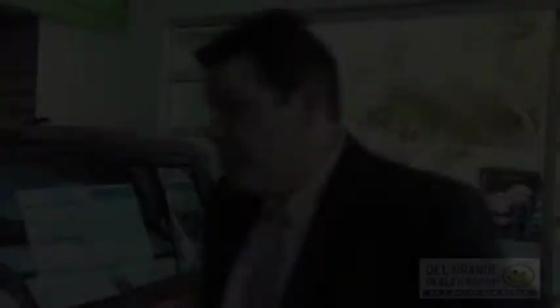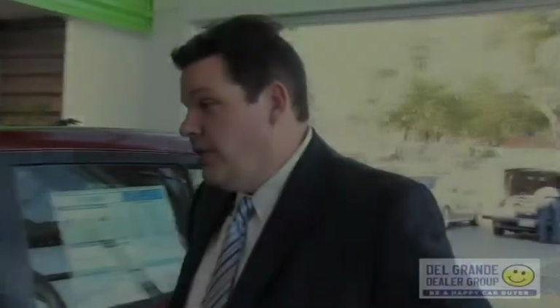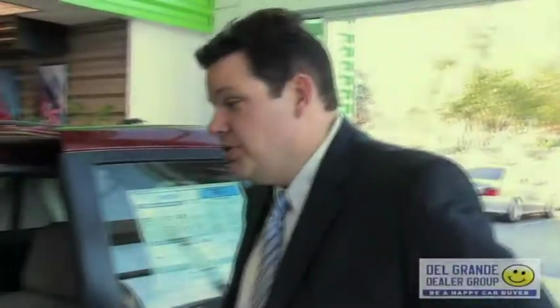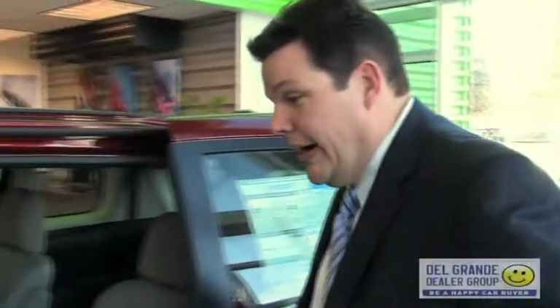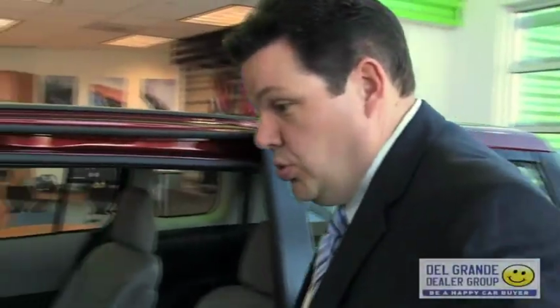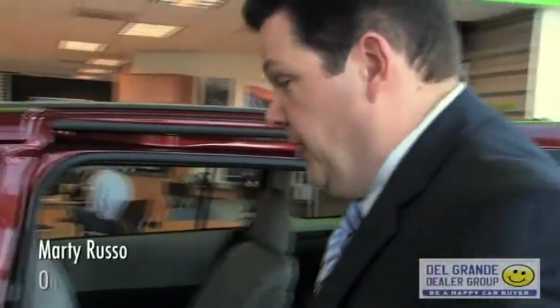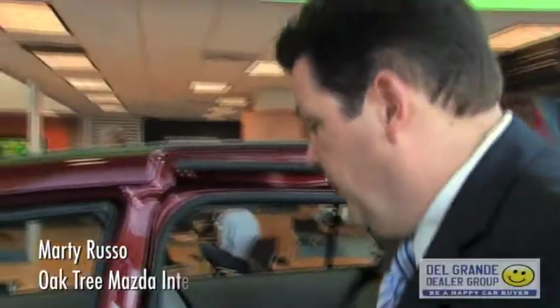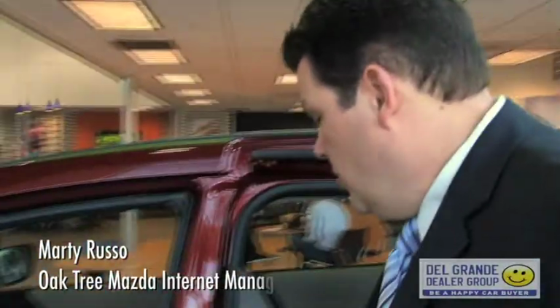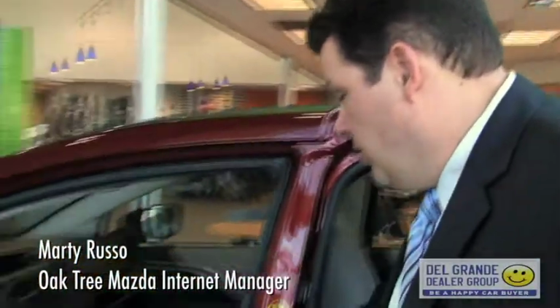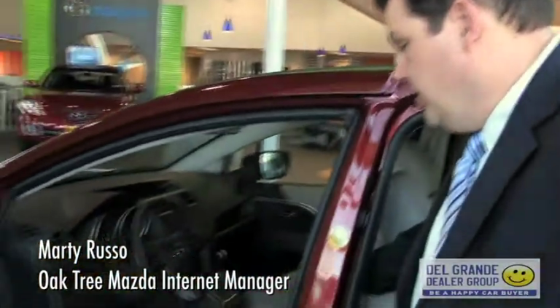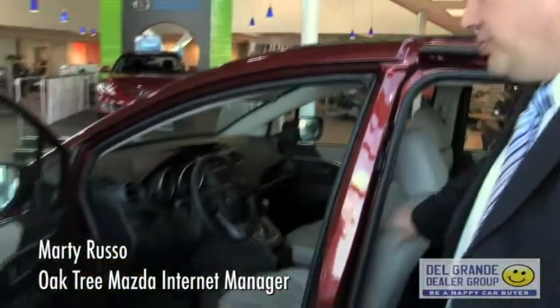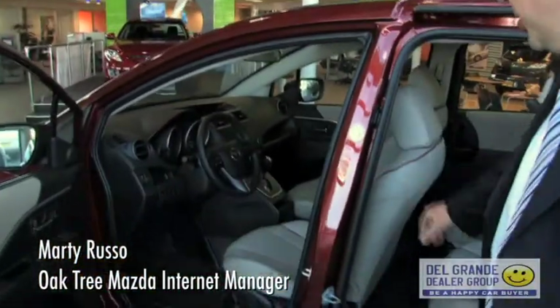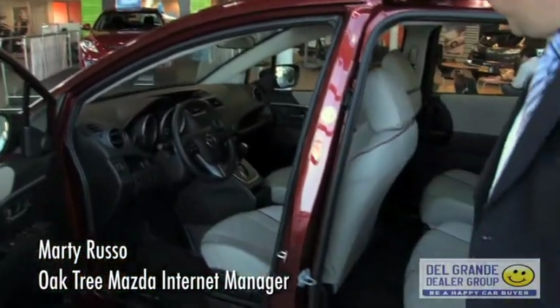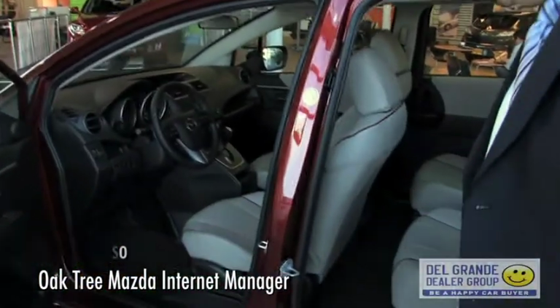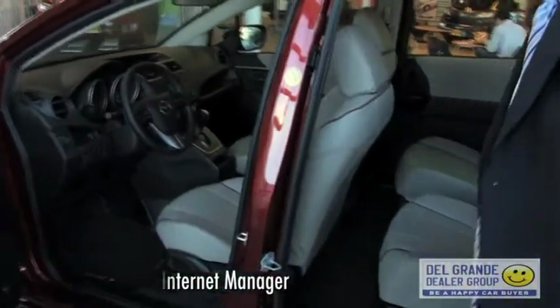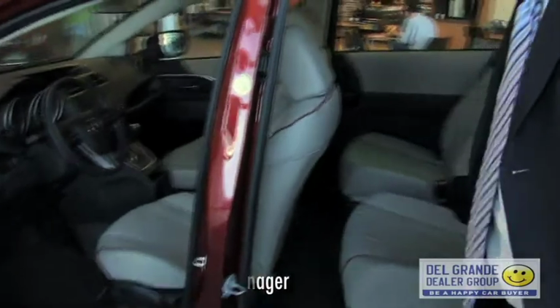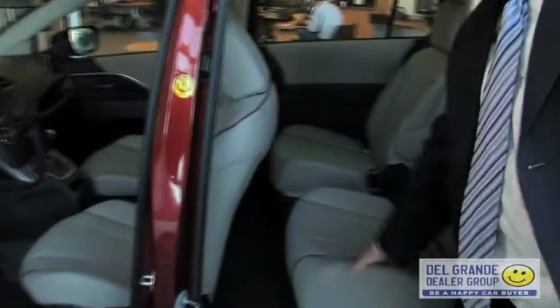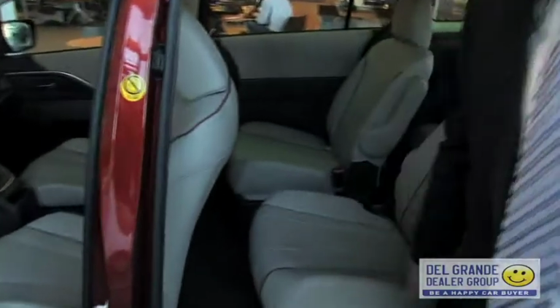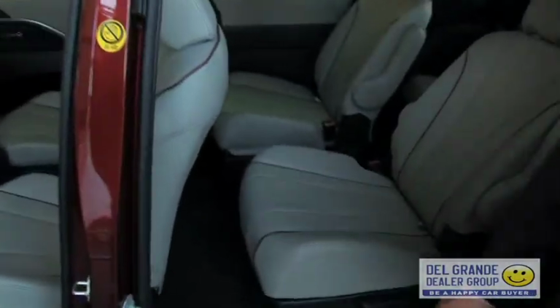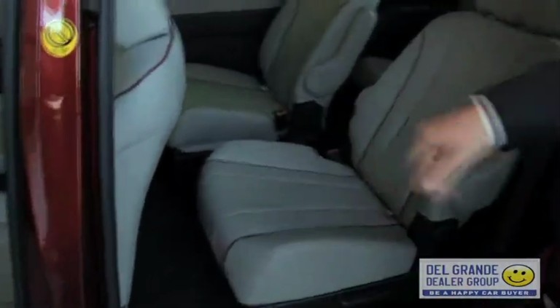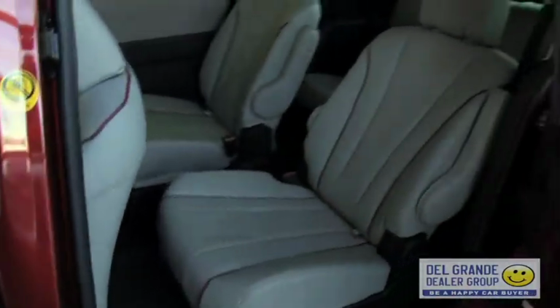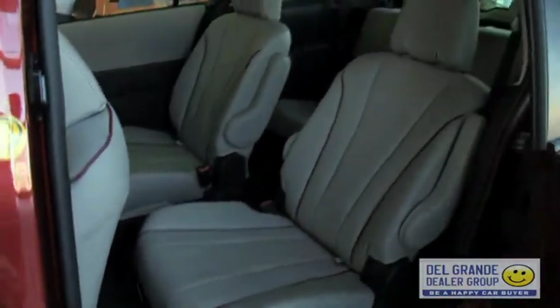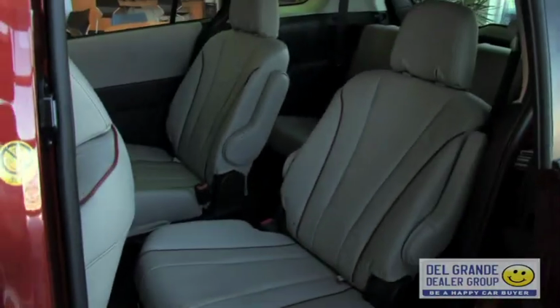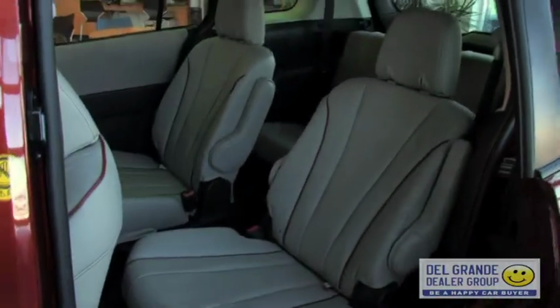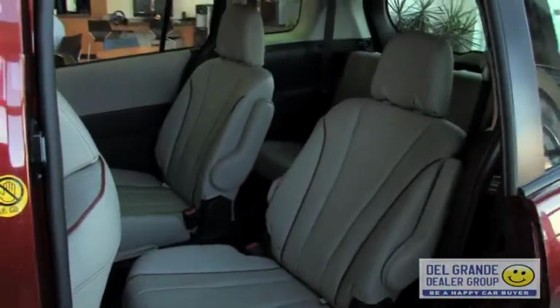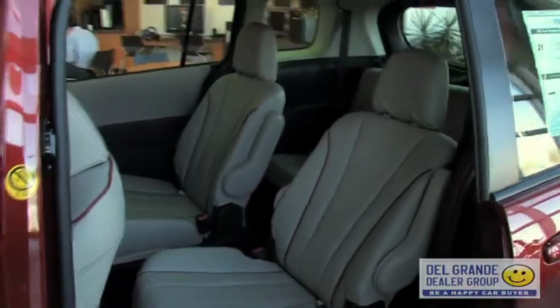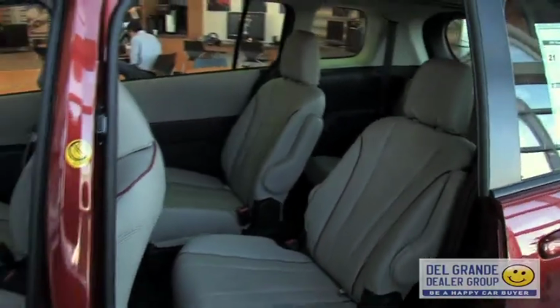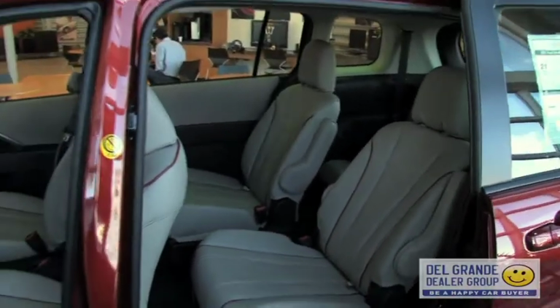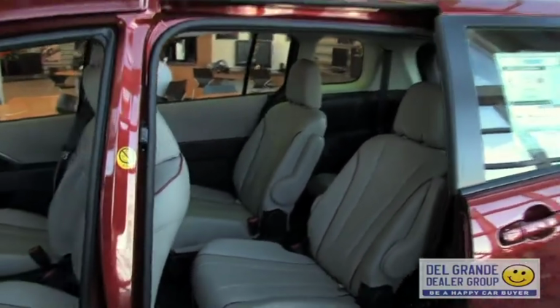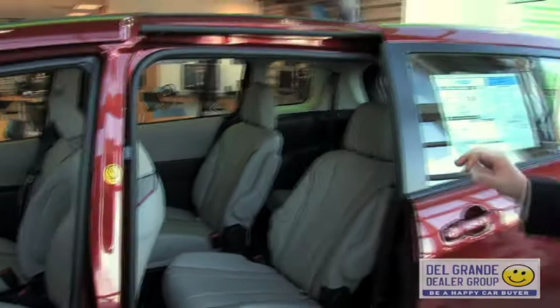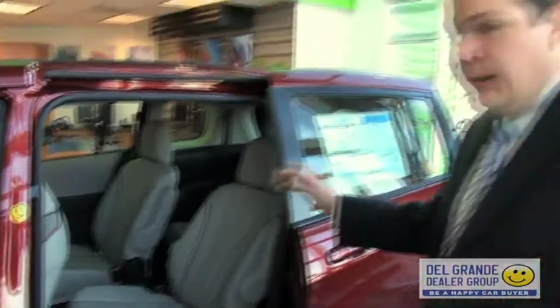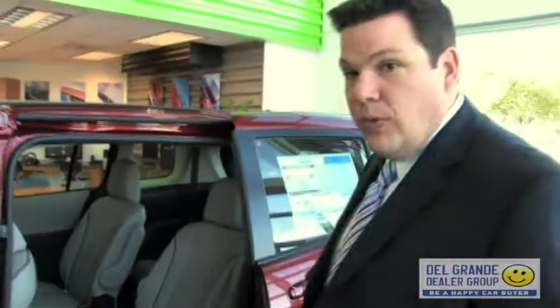Also here, this is a Grand Touring. Here you can see the leather trim seating. We've got a new sportier interior with the two-tone. This is also available in black, two-tone black and gray.